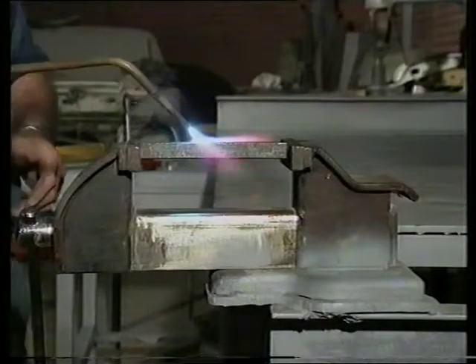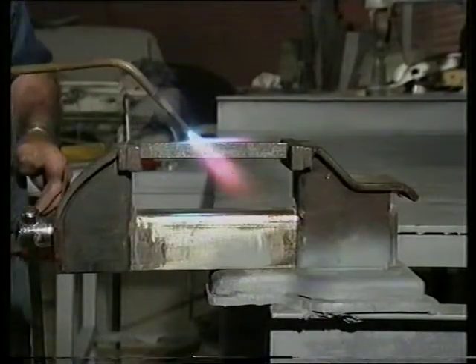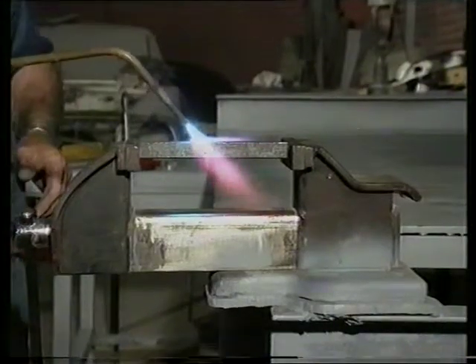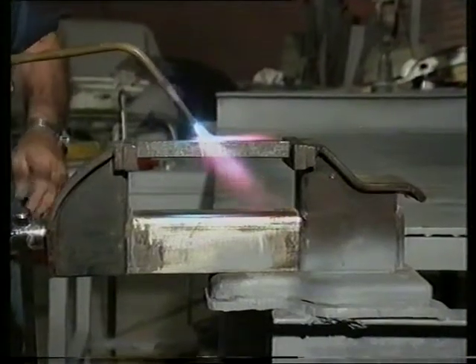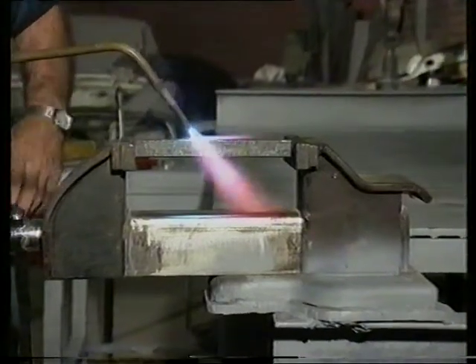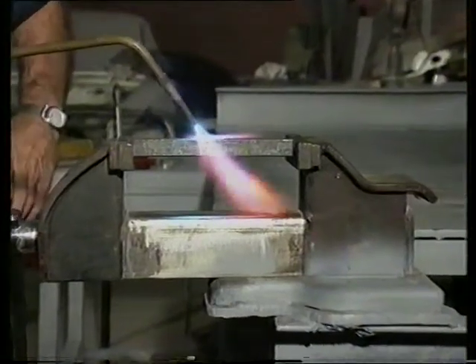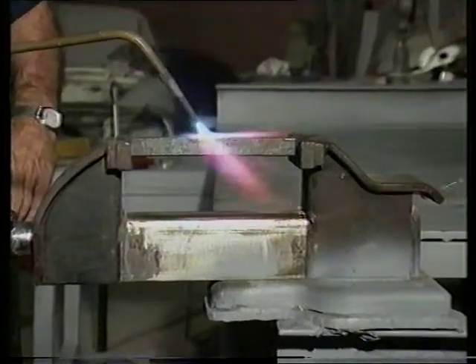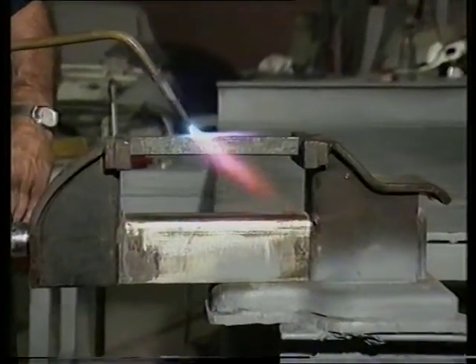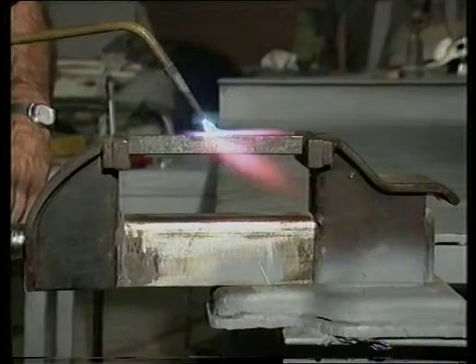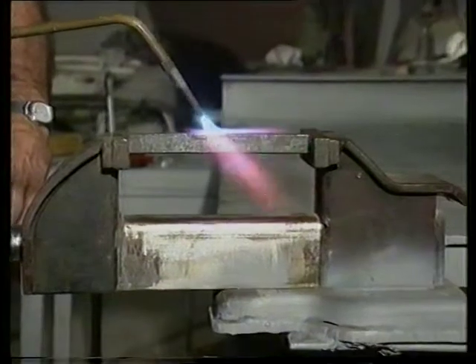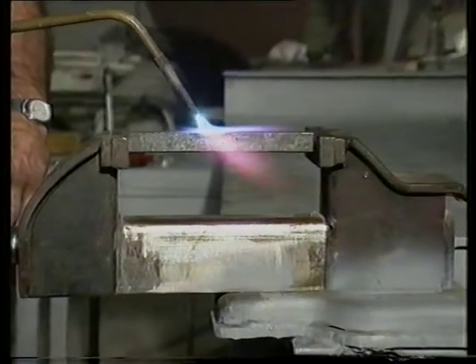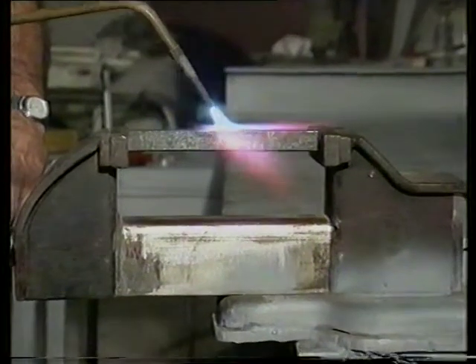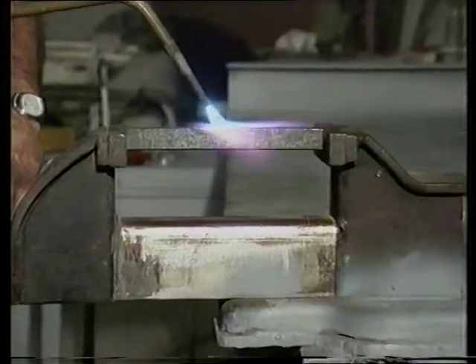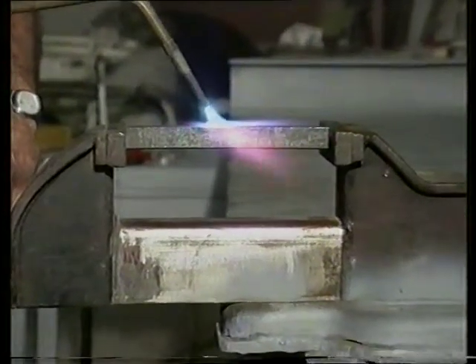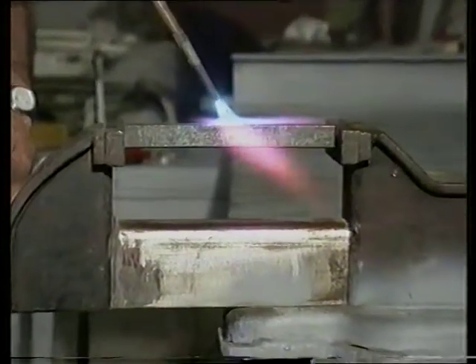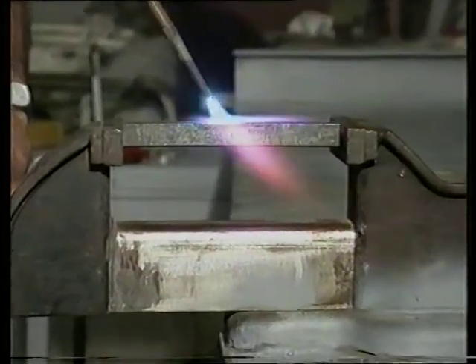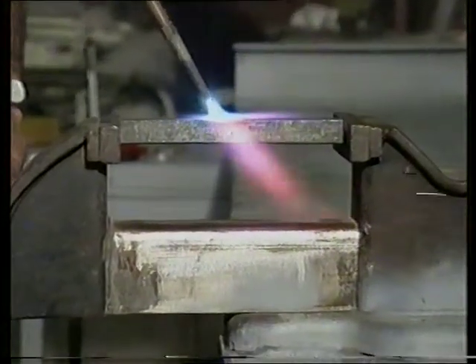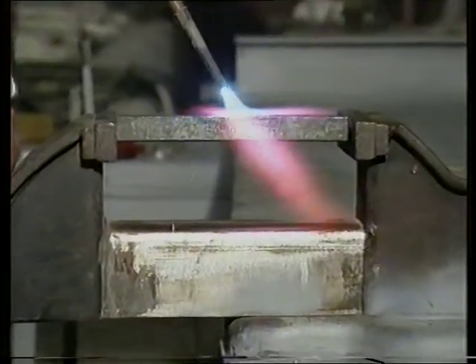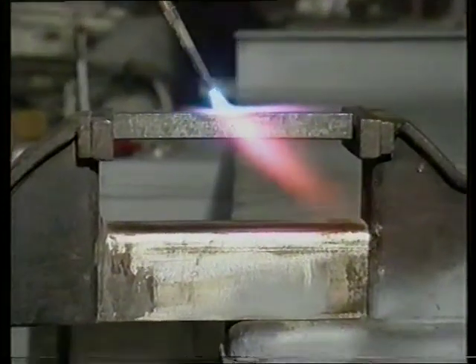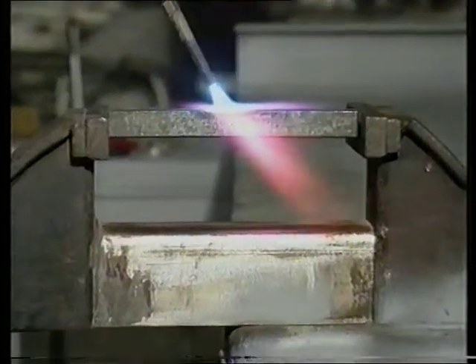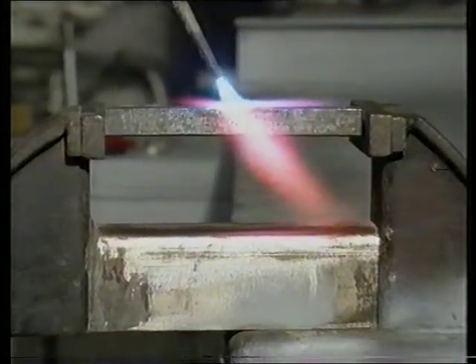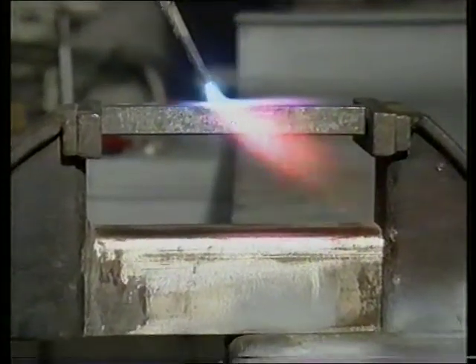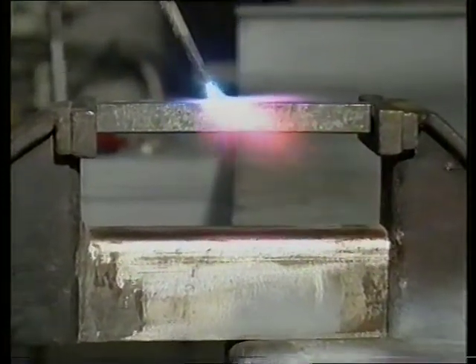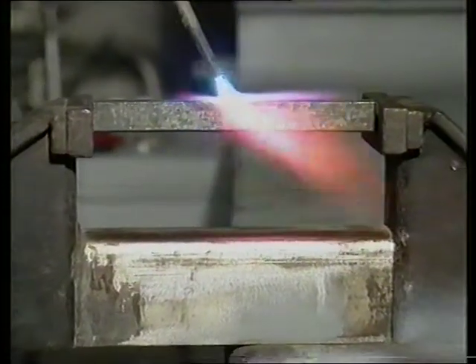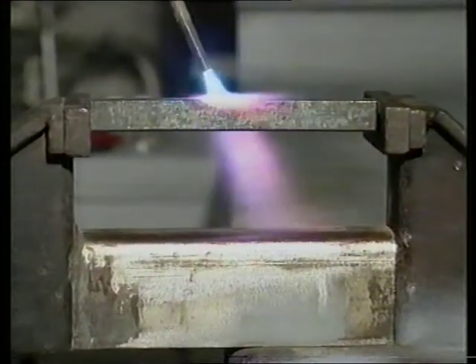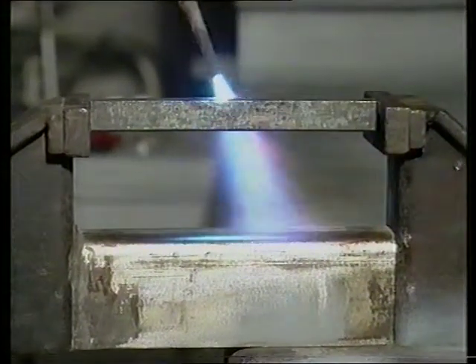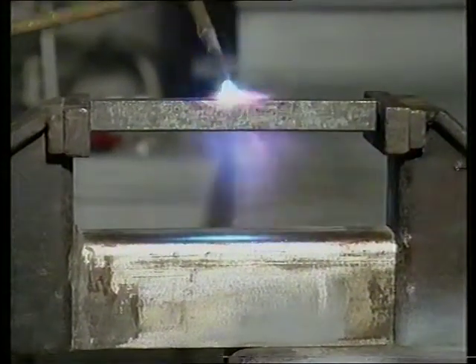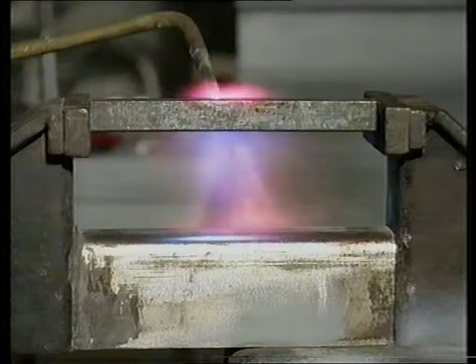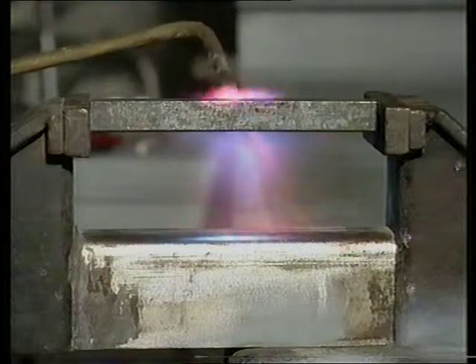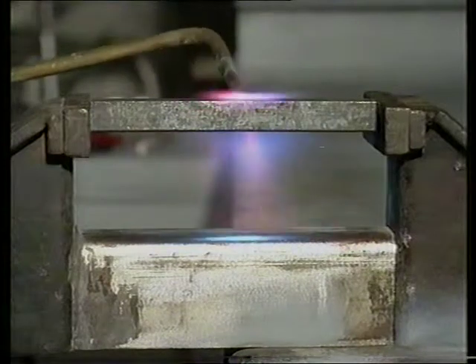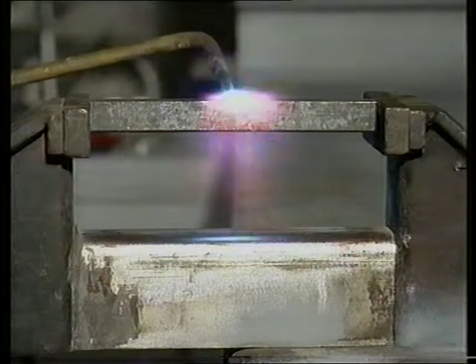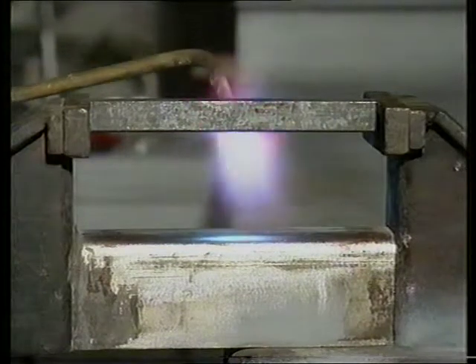This piece of metal is restricted at both ends. It is then heated to the molten temperature by applying extreme heat — around 3,000 degrees Celsius.